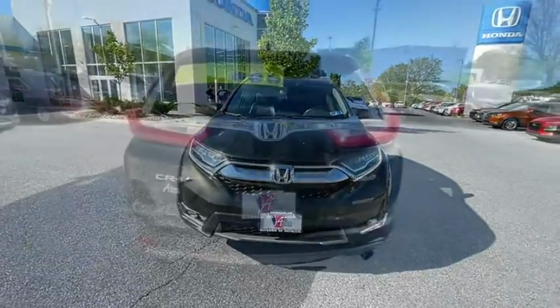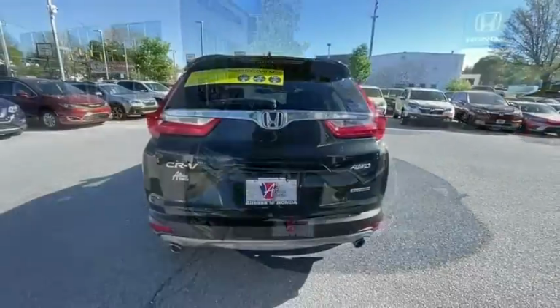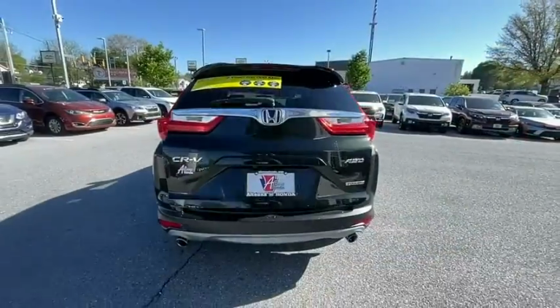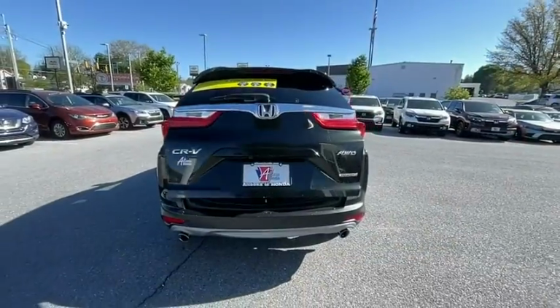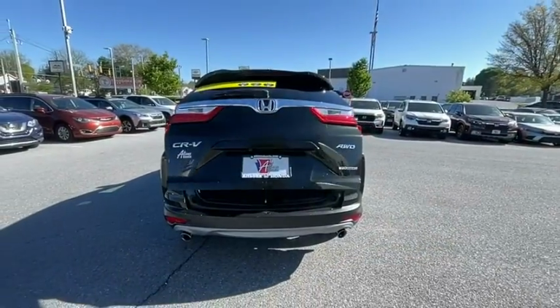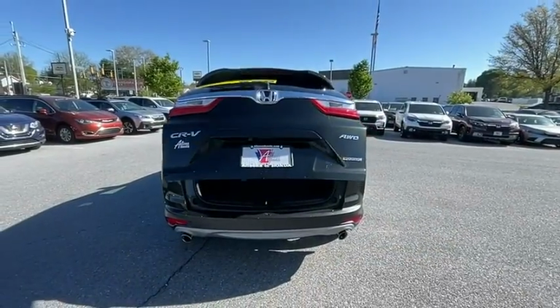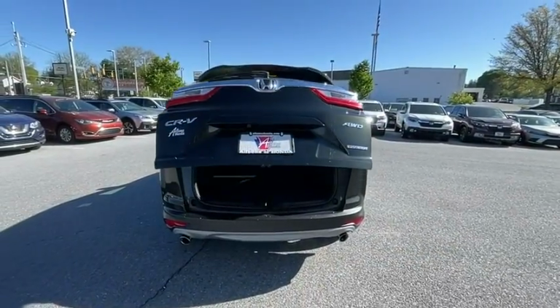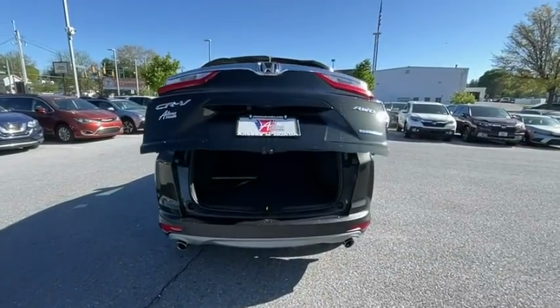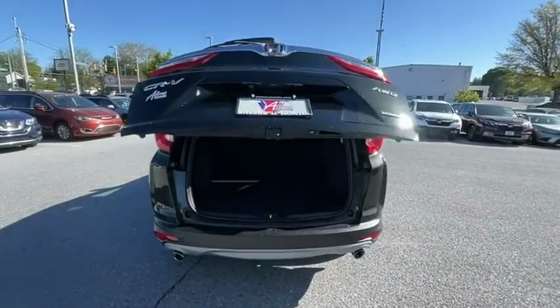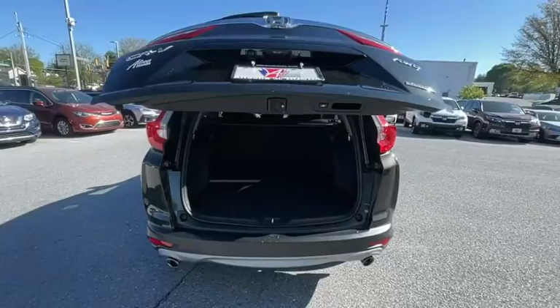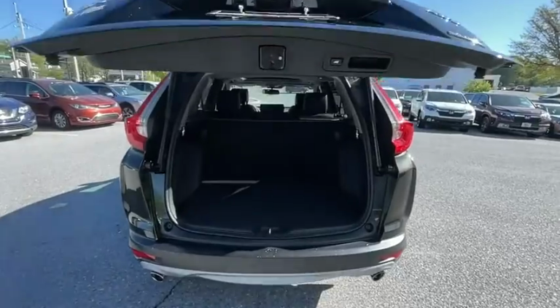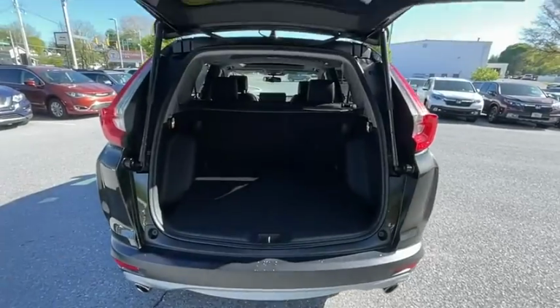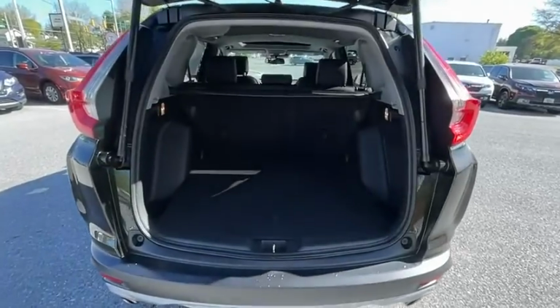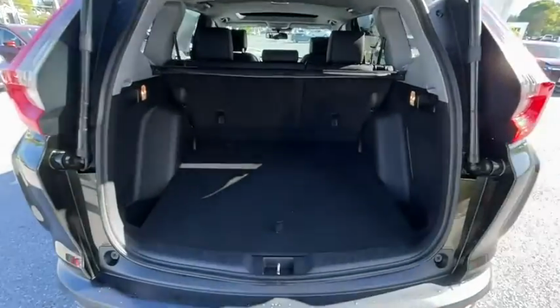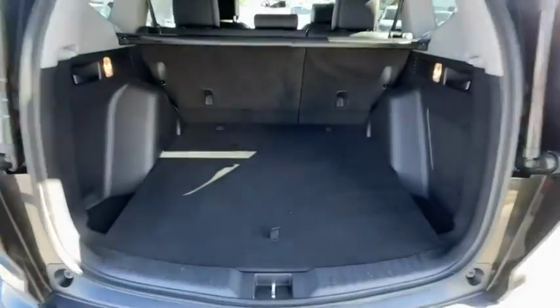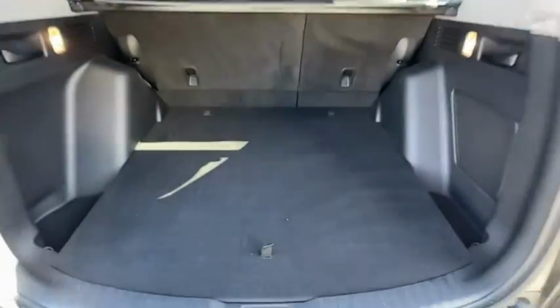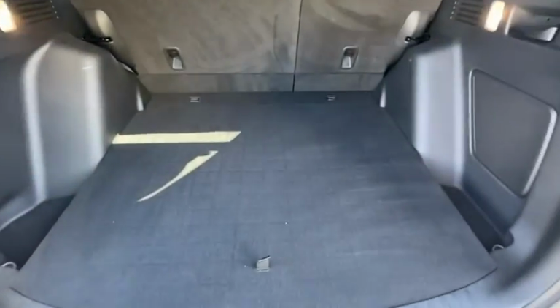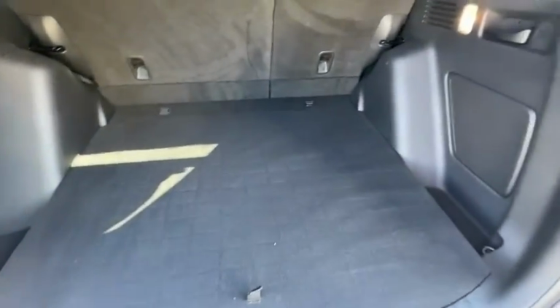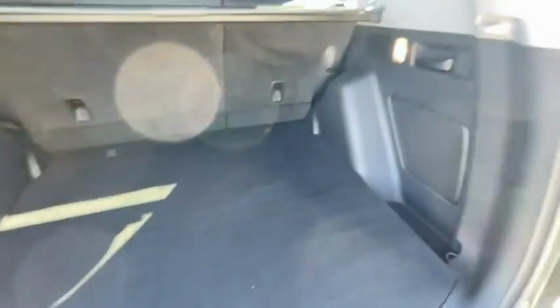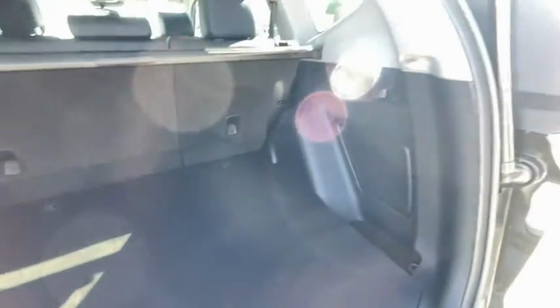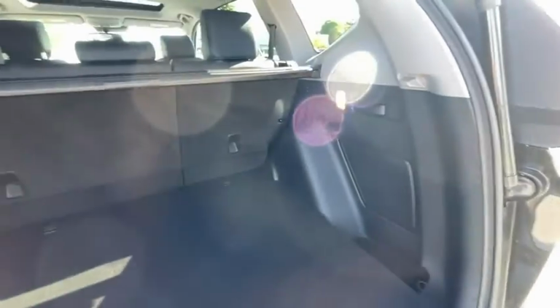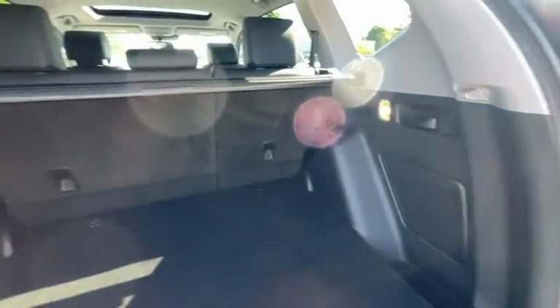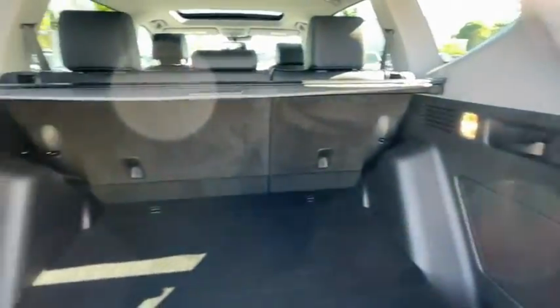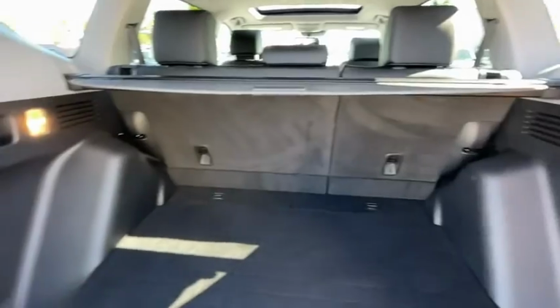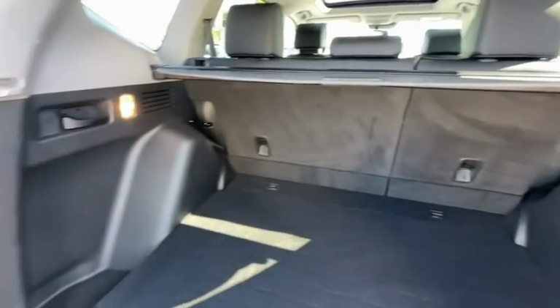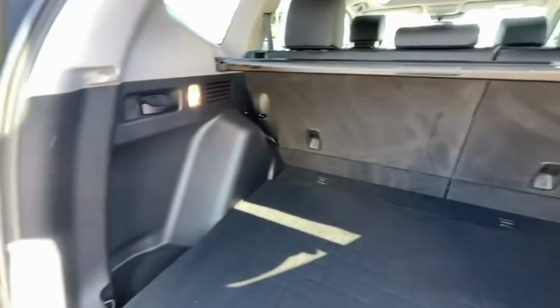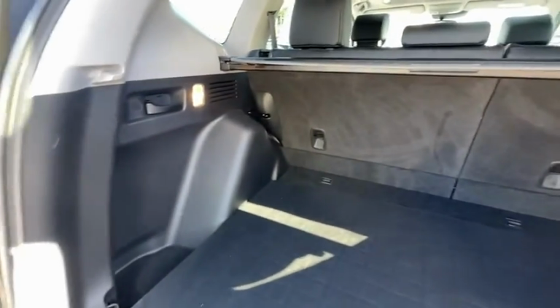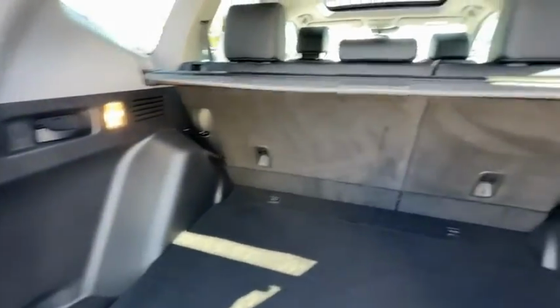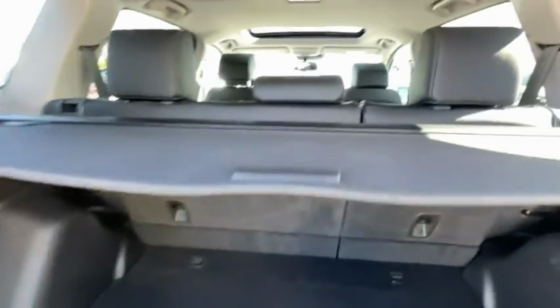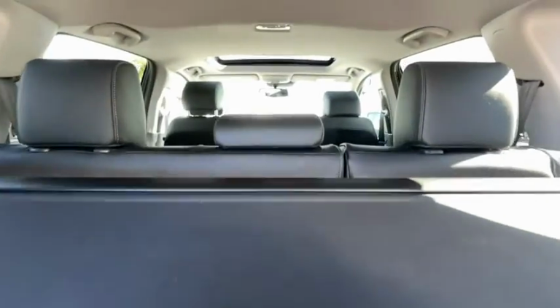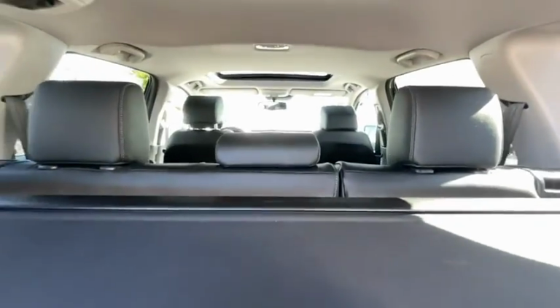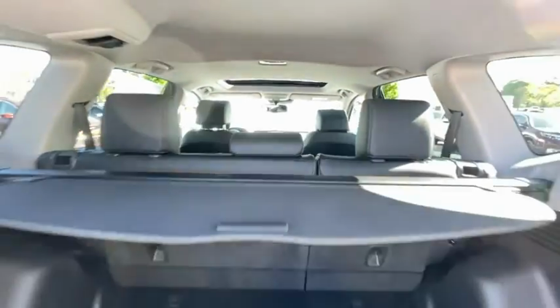Electronic stability control, heated front seat, trip computer, compass, security system, power windows, rear window defroster, fog light, power moonroof, overhead console, and brake assist.